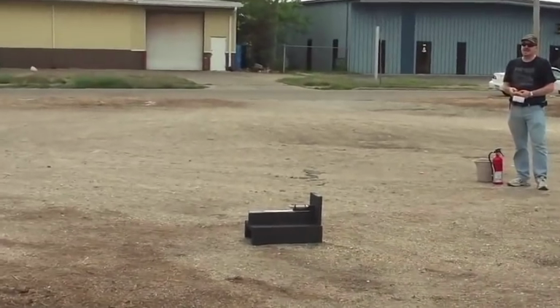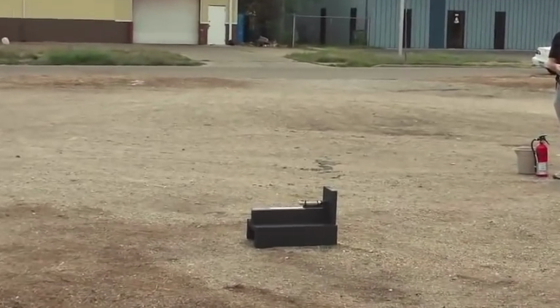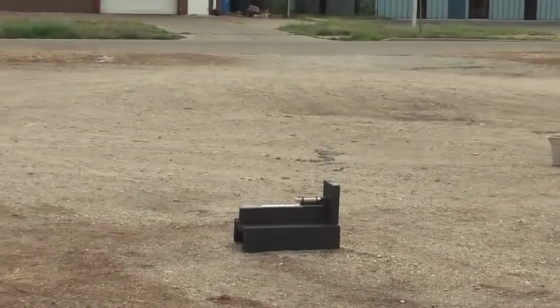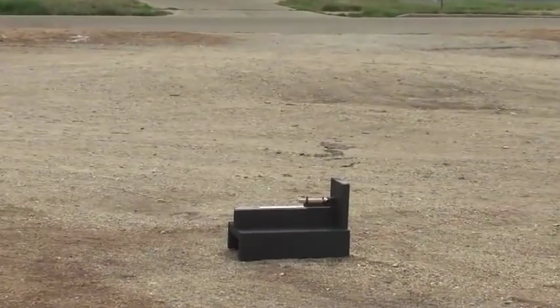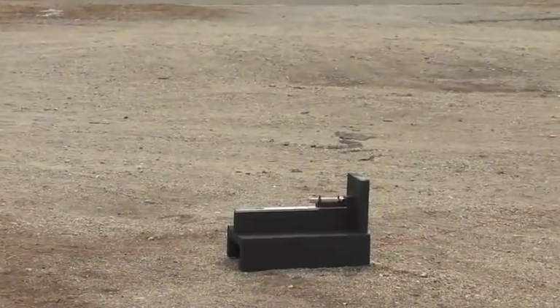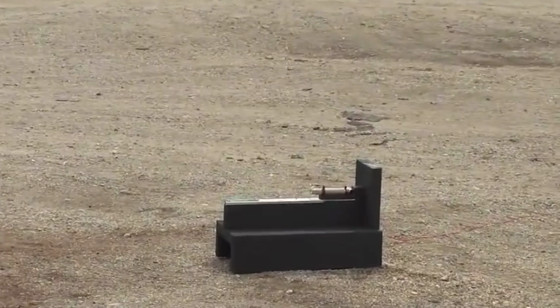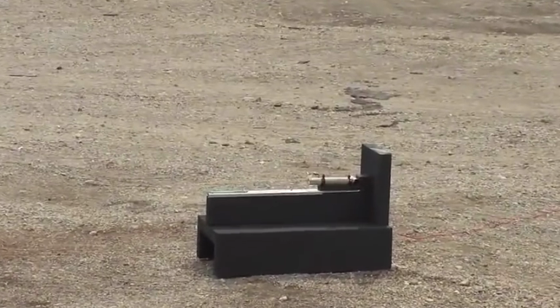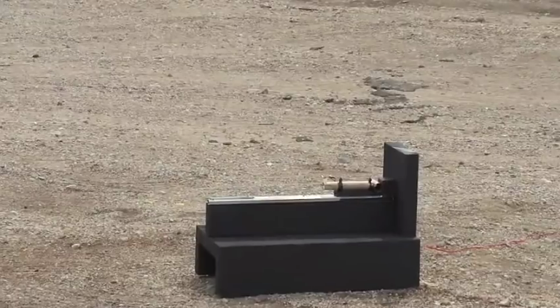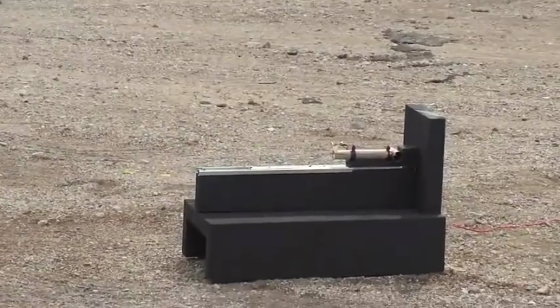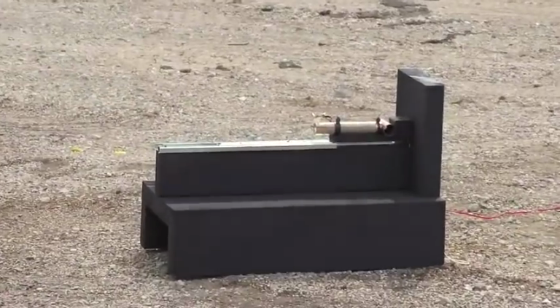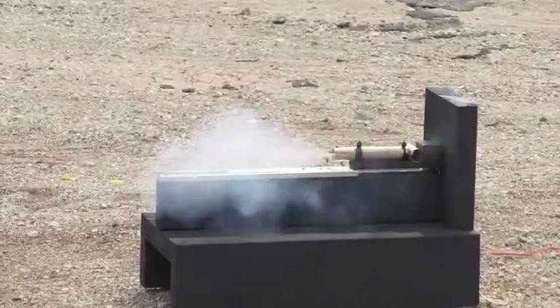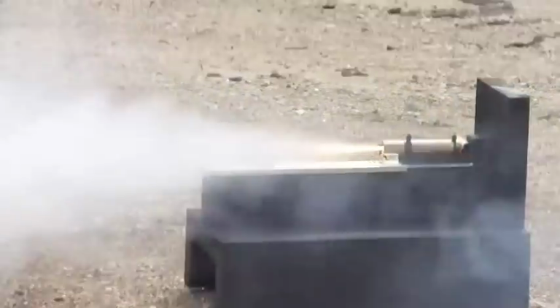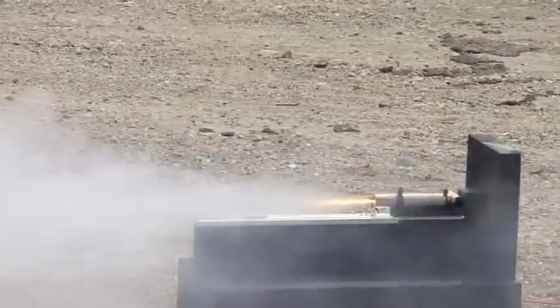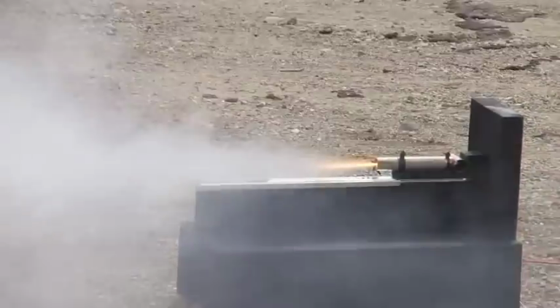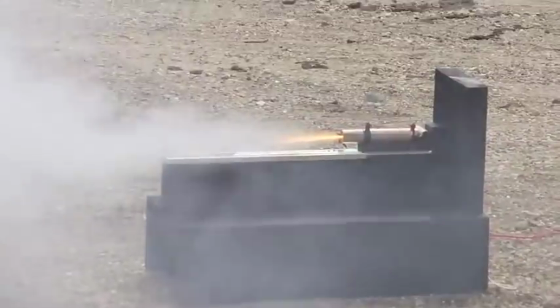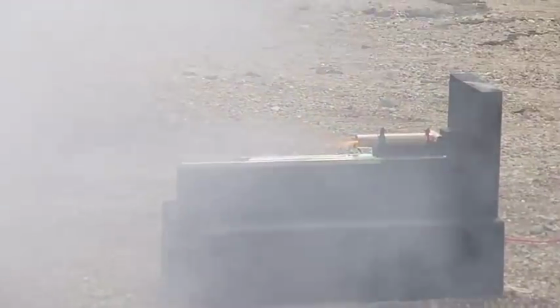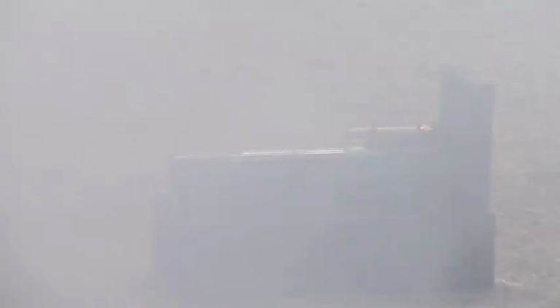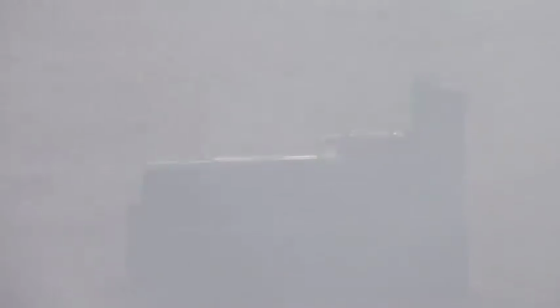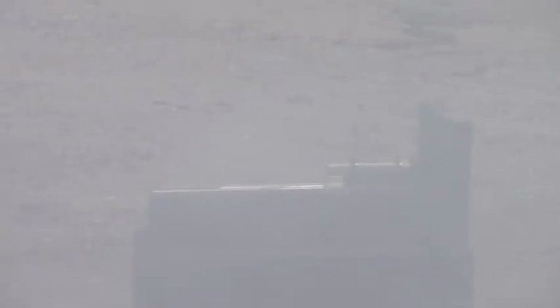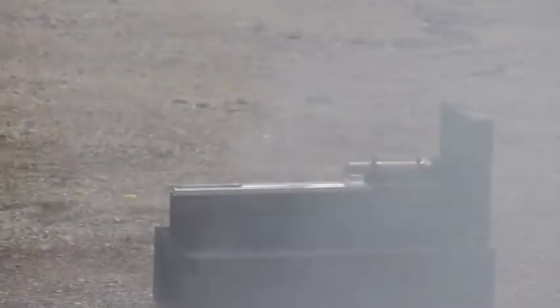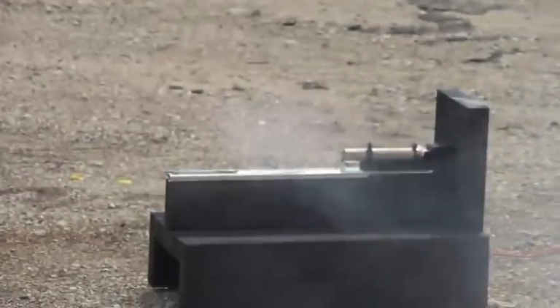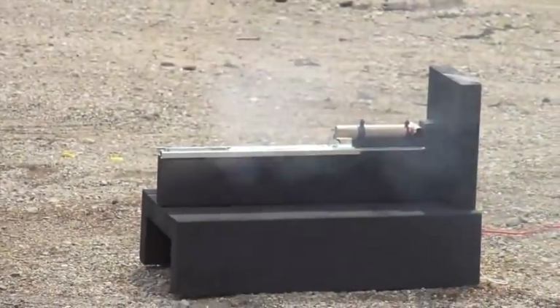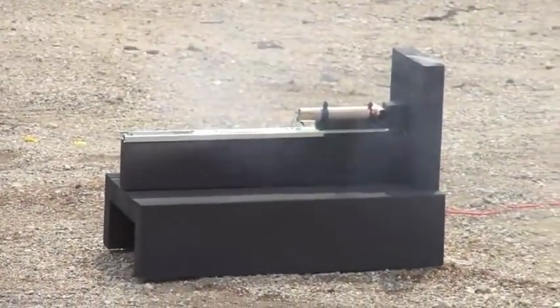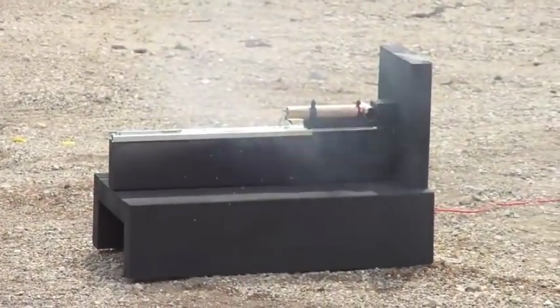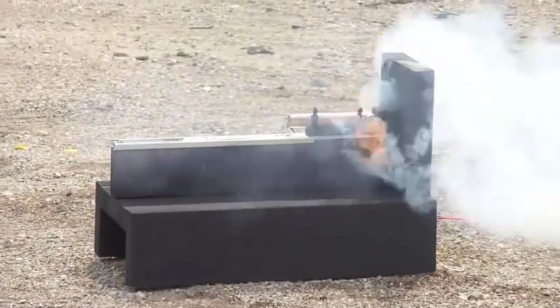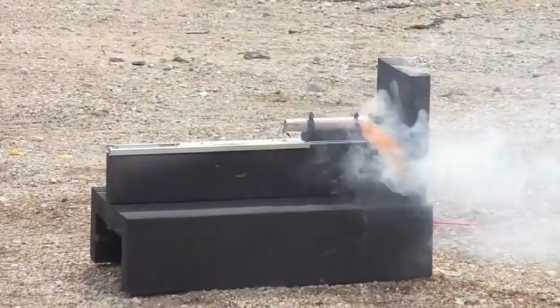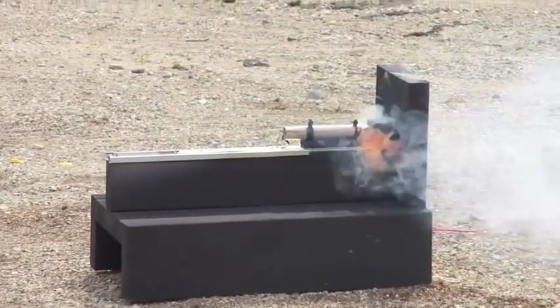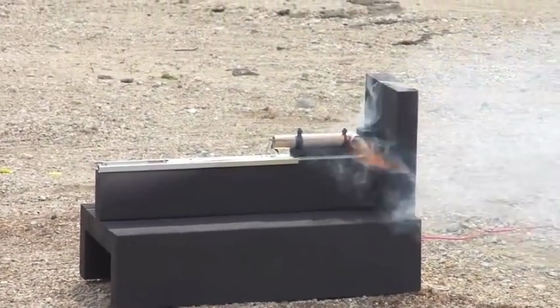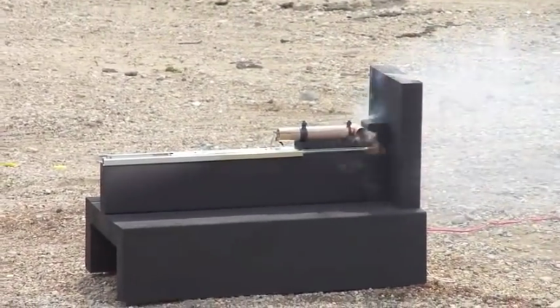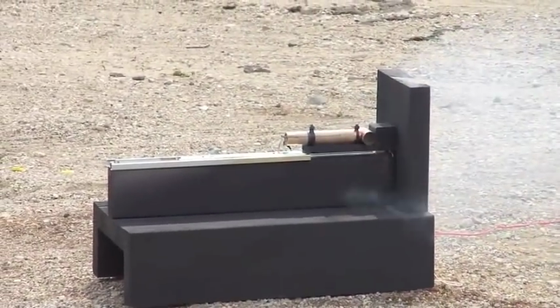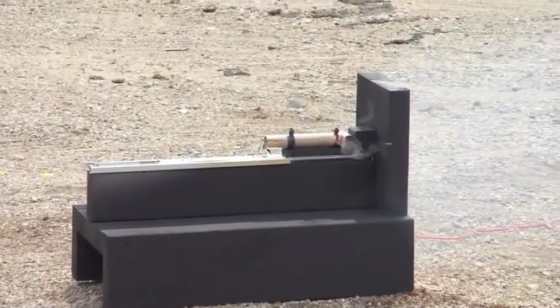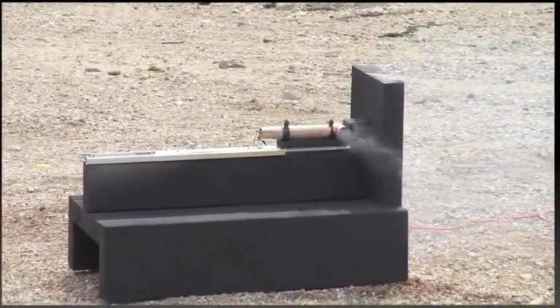Test in three, two, one. Test complete, success.